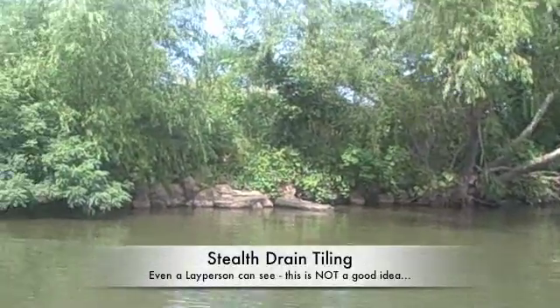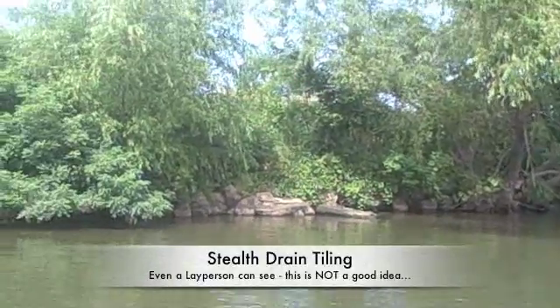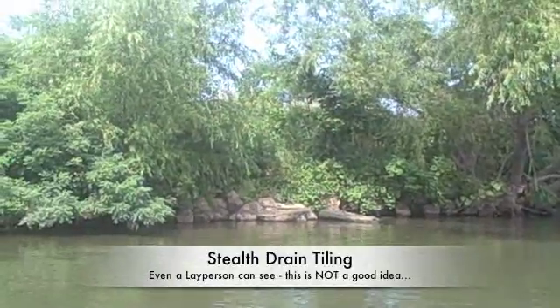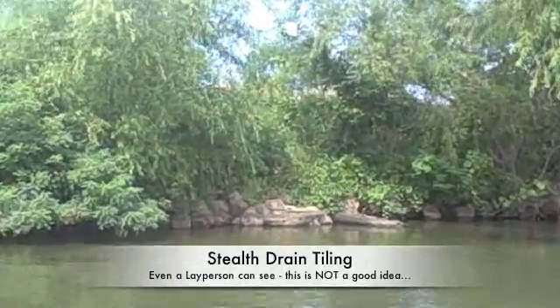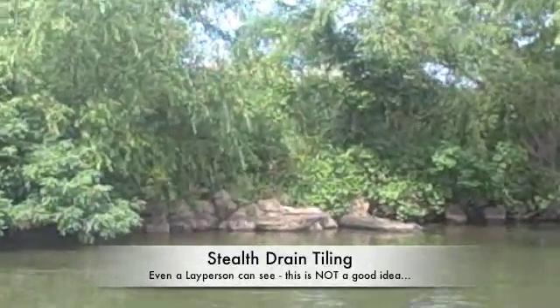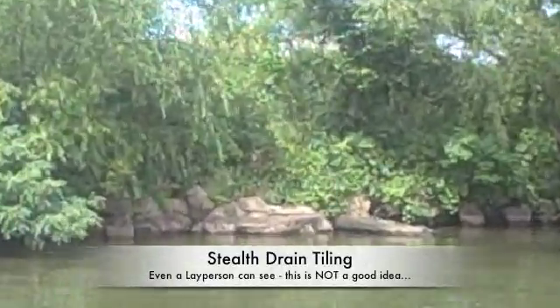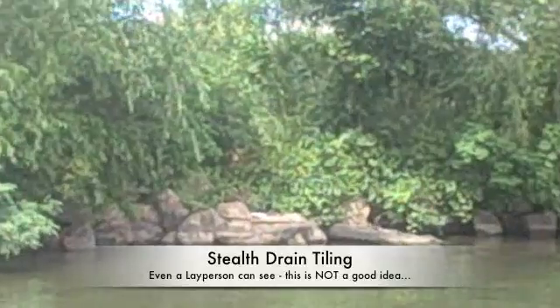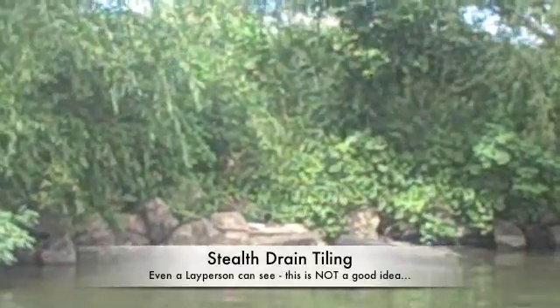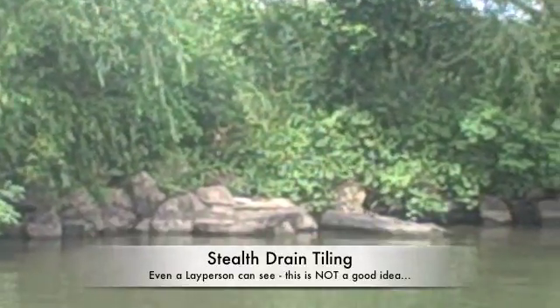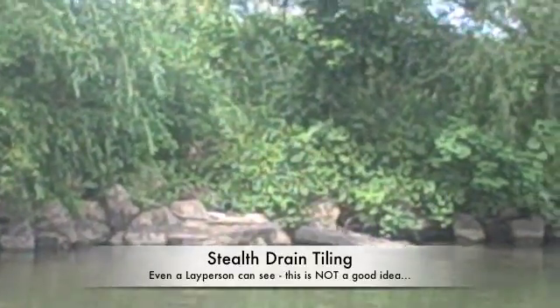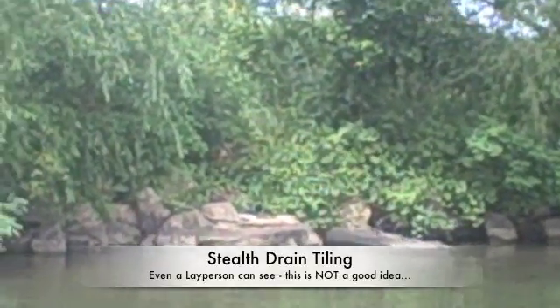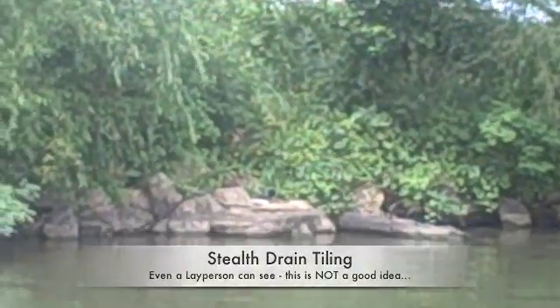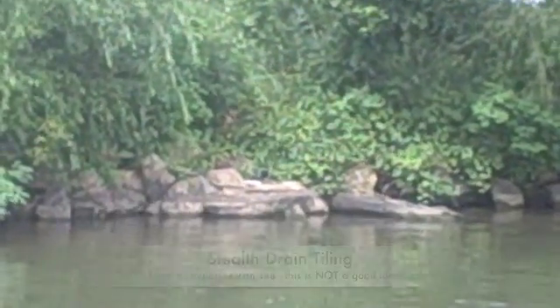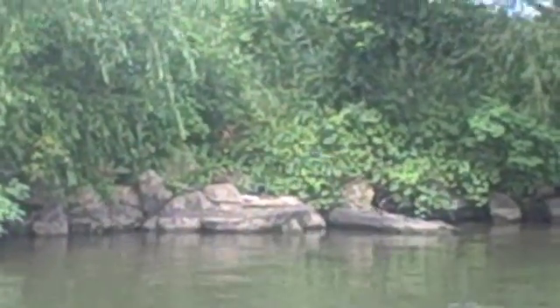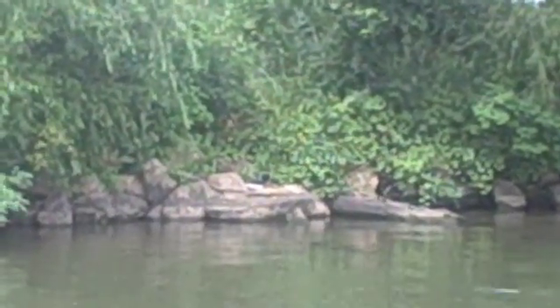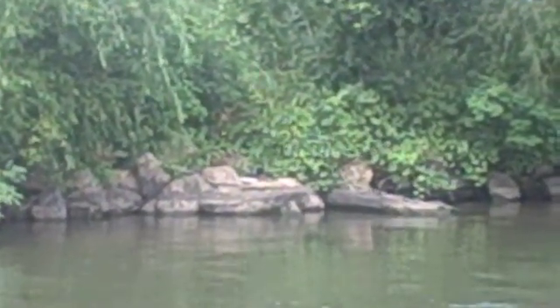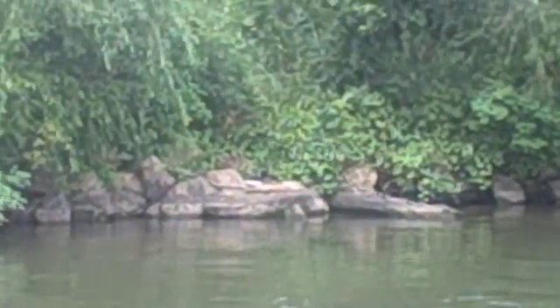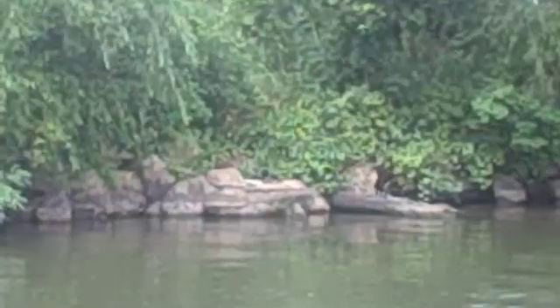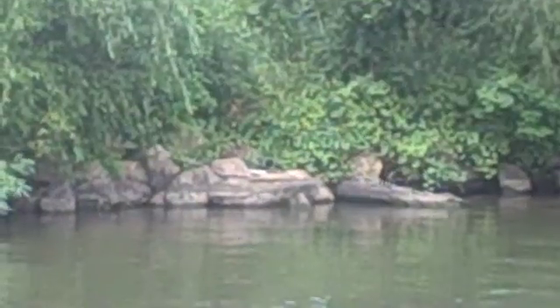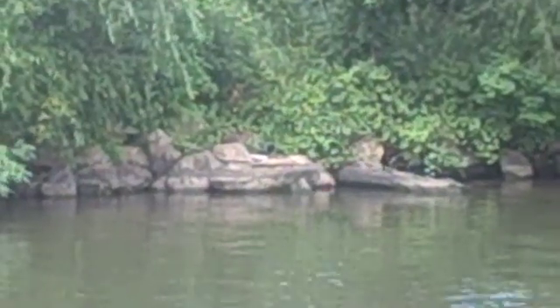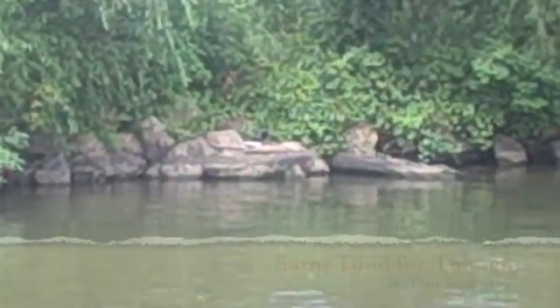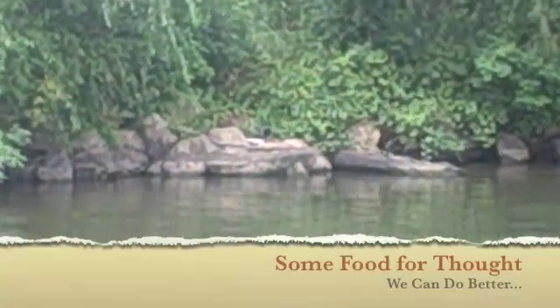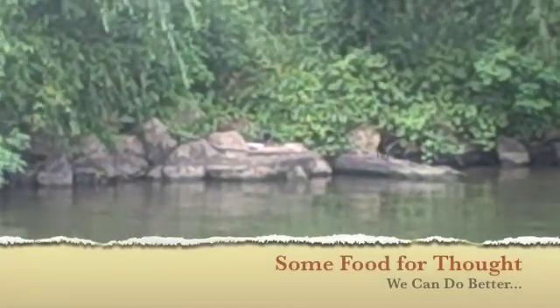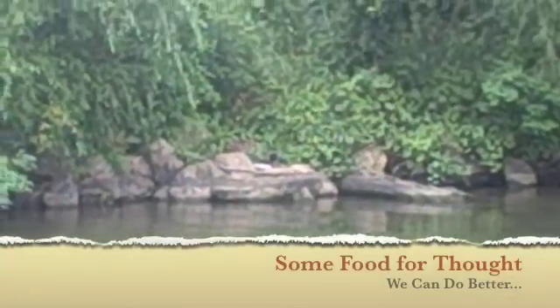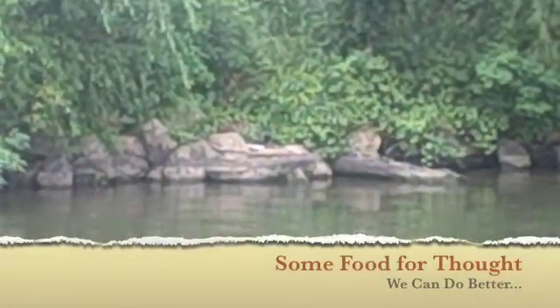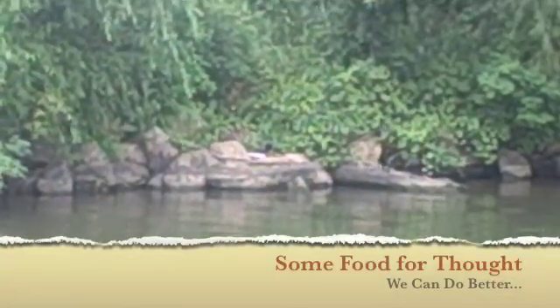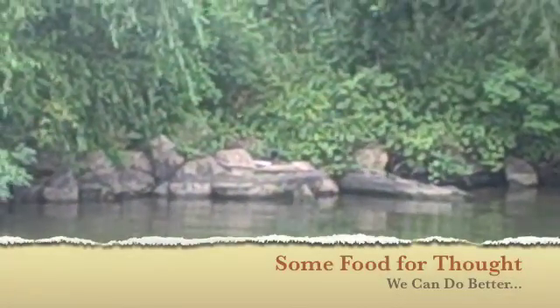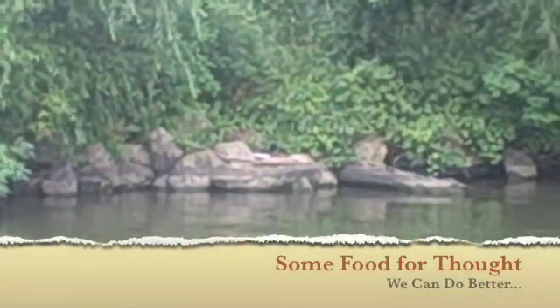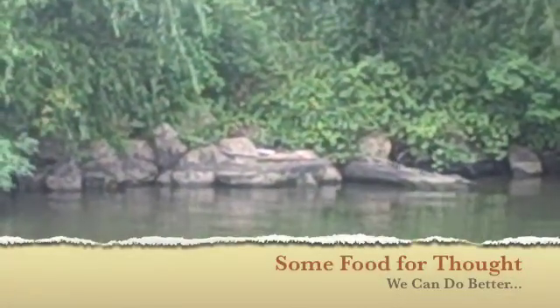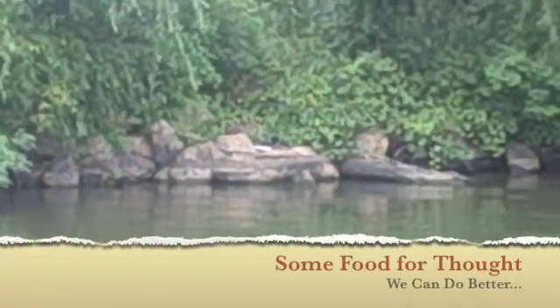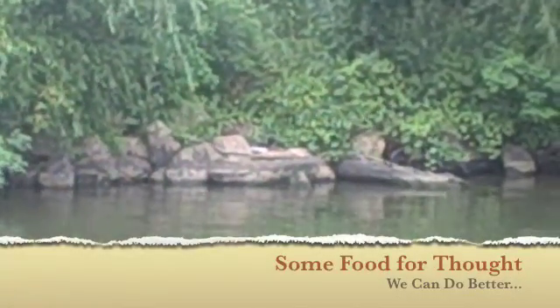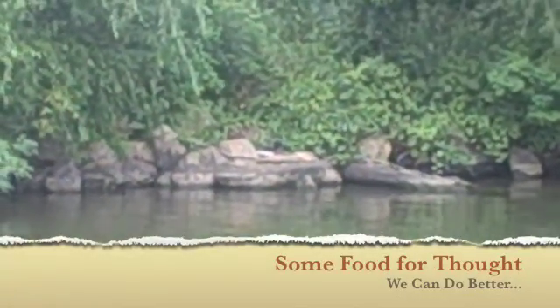Sneaky buggers — see the drain pipe right there, right on the rock? They snuck that in there and hid it so they can drain their field tile right there.